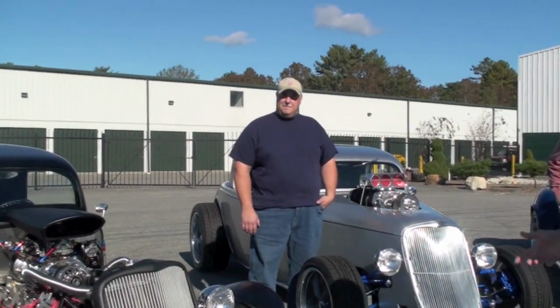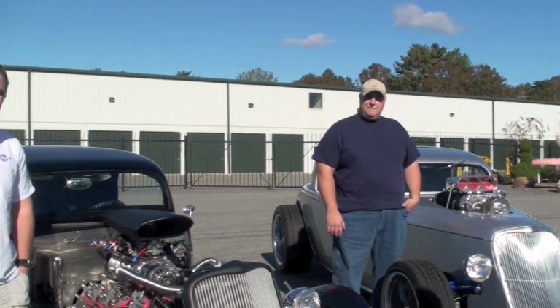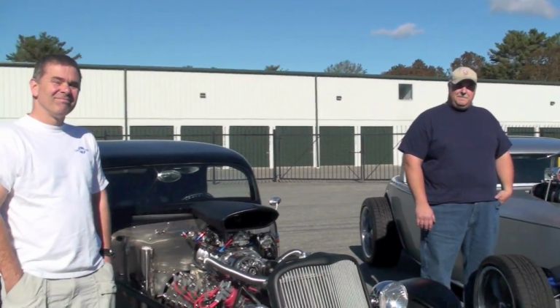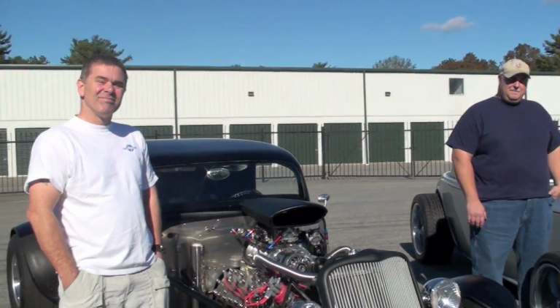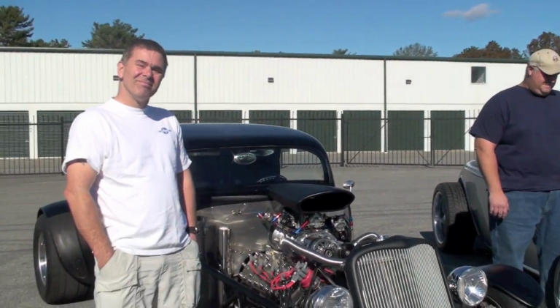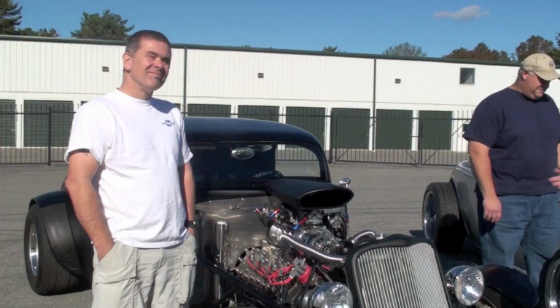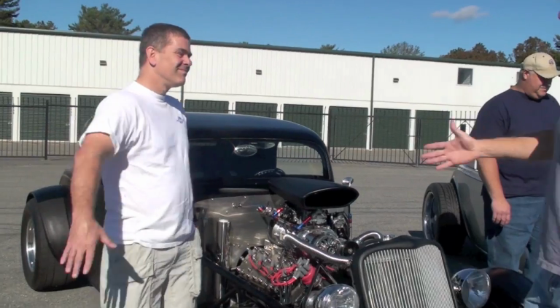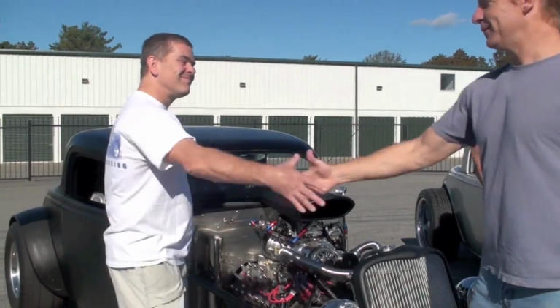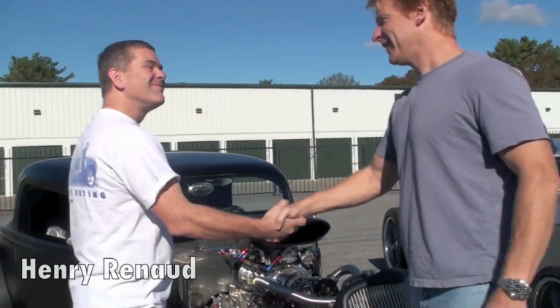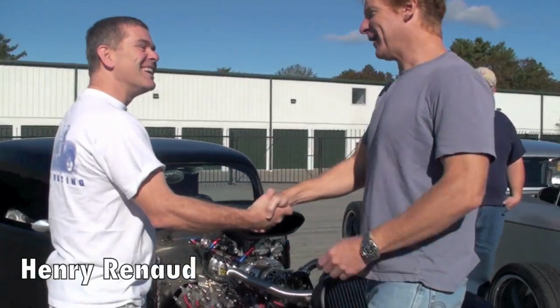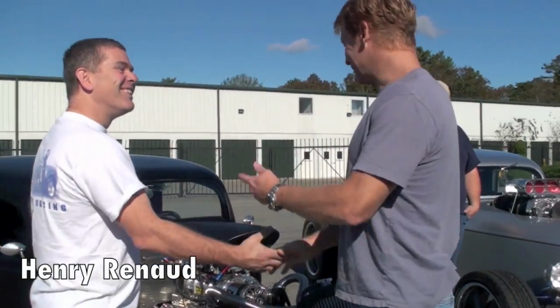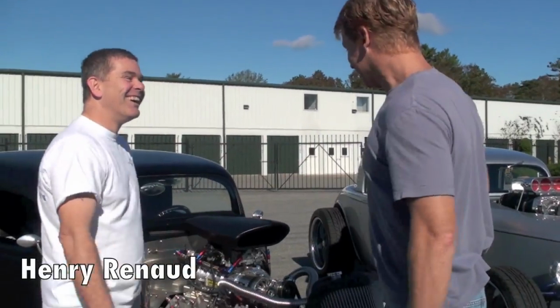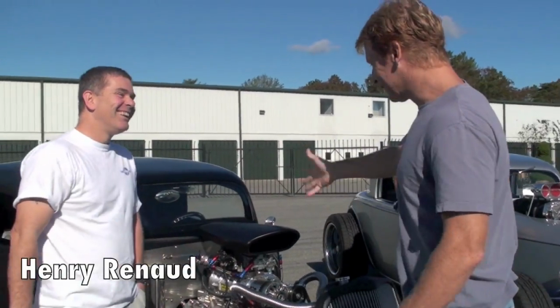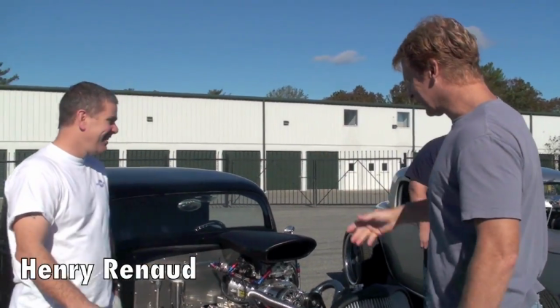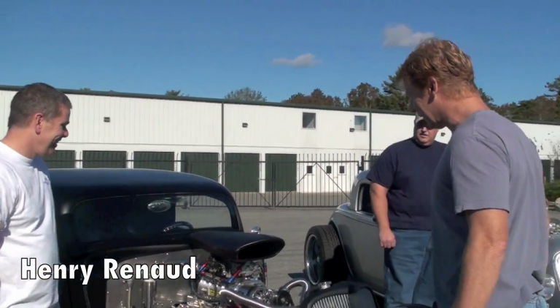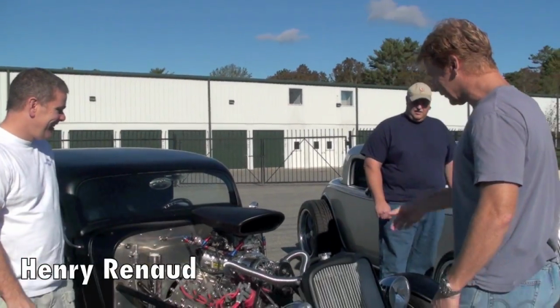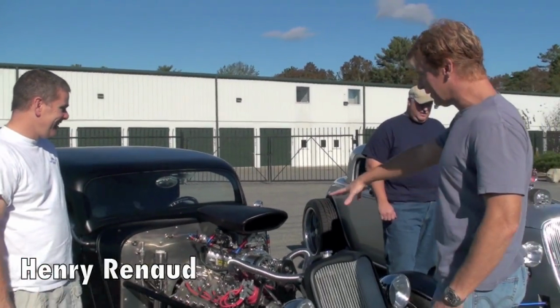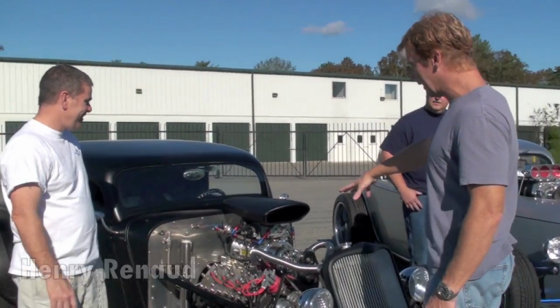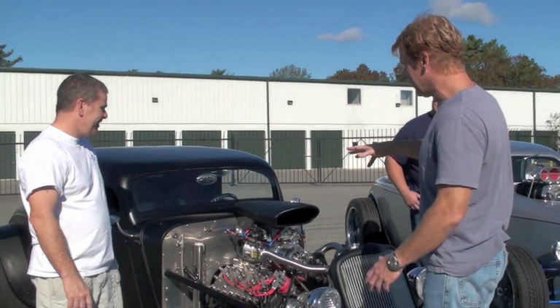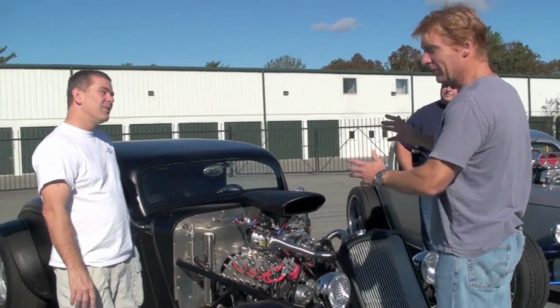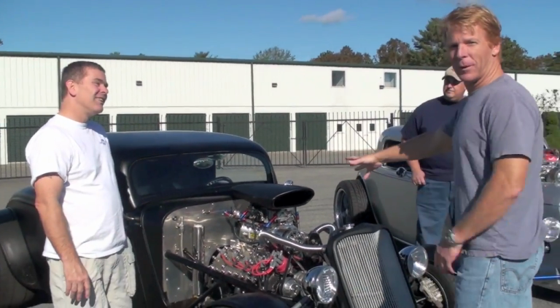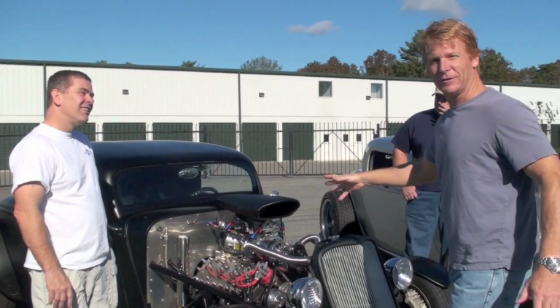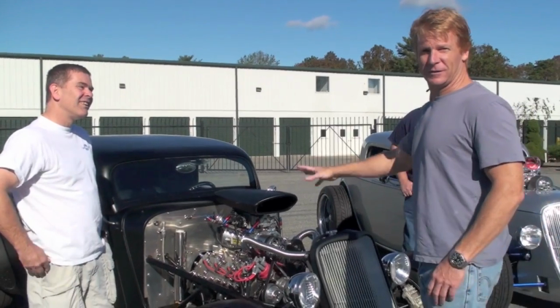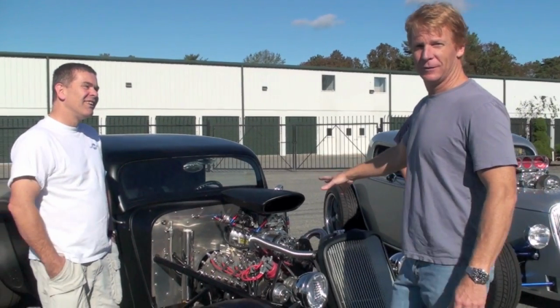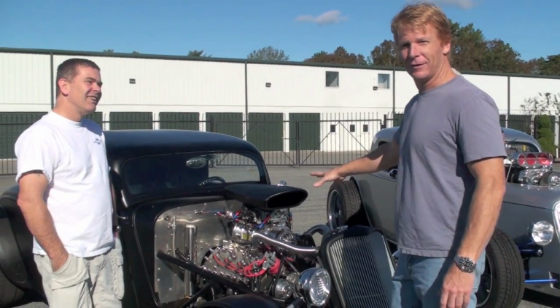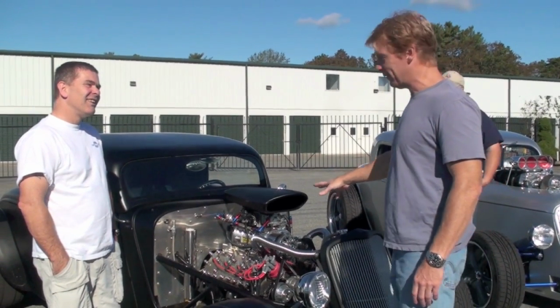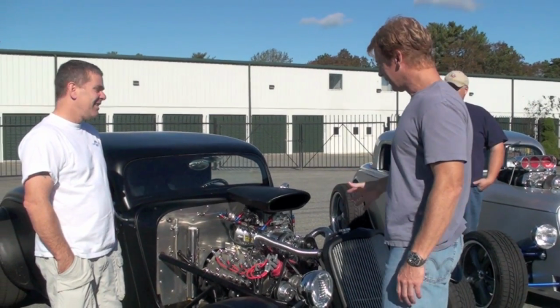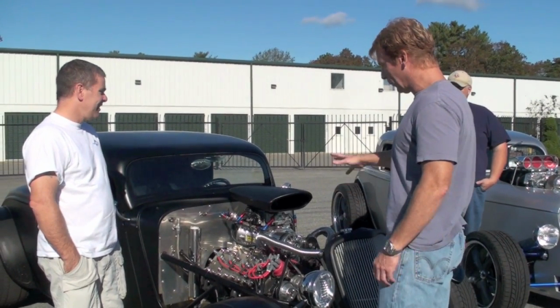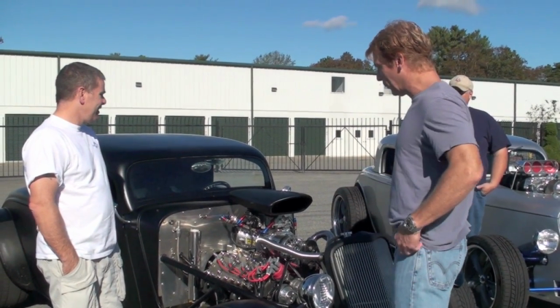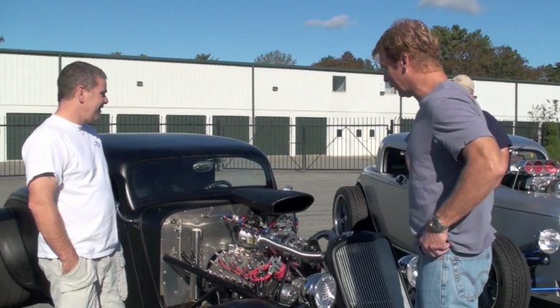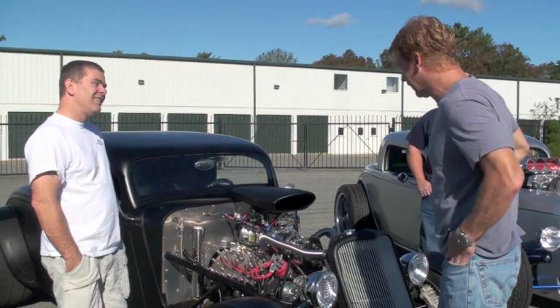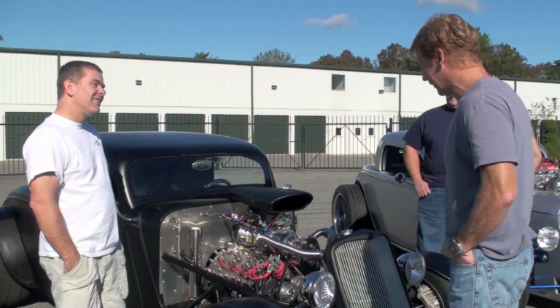So we'll start off with Henry. Tell us about the car and tell us what you did with the engine. This car is going to be at SEMA 2011. It'll be in our booth. We're really excited about it. Actually, both of these cars will be at SEMA. The blue car will not. But tell me about your car.